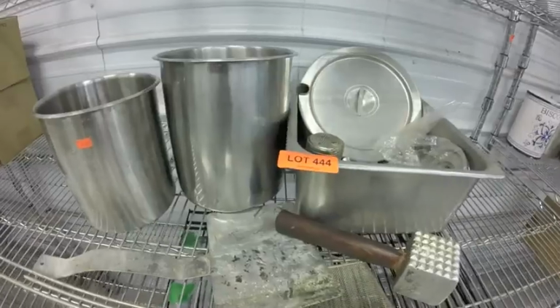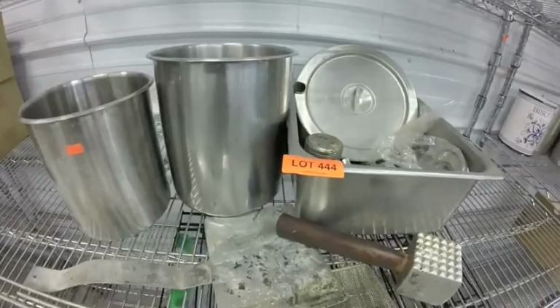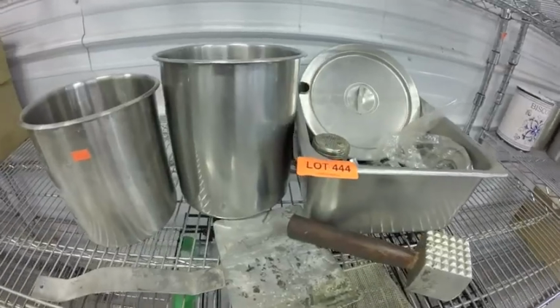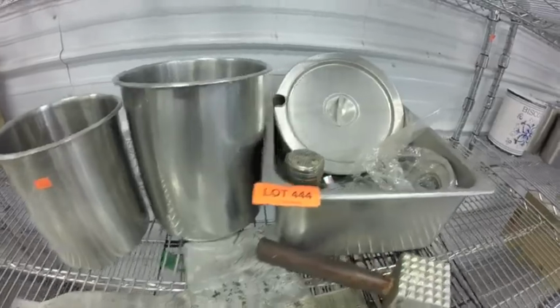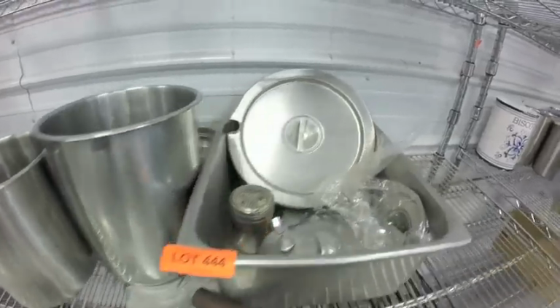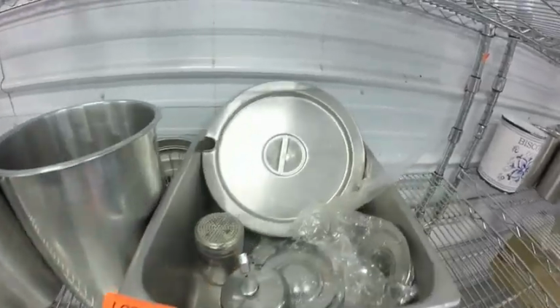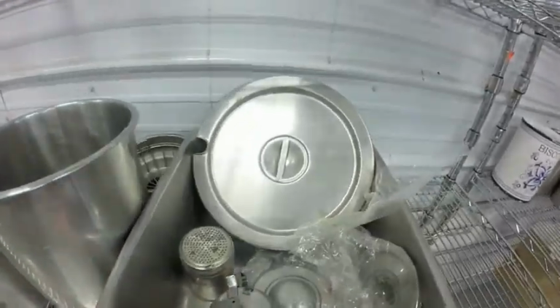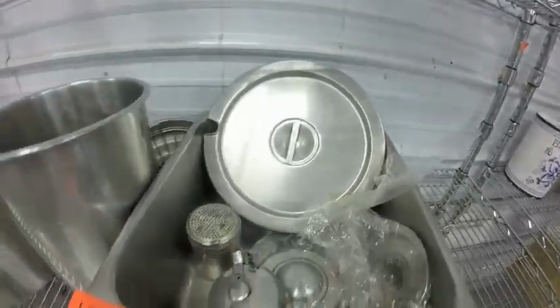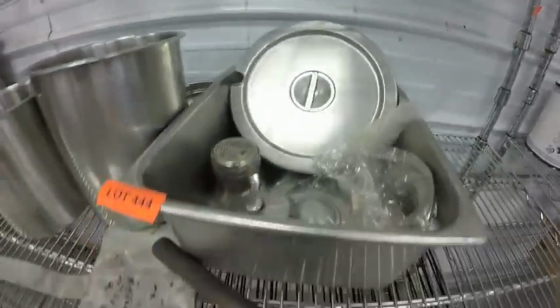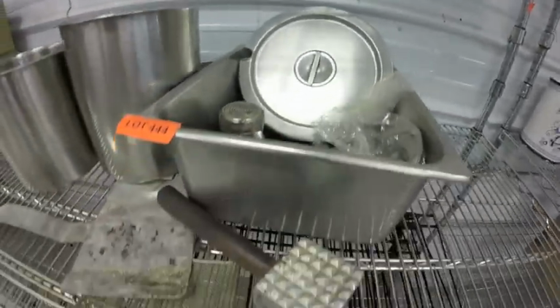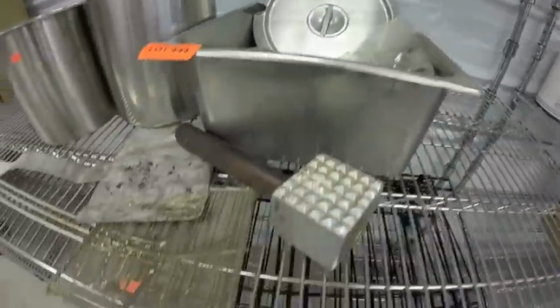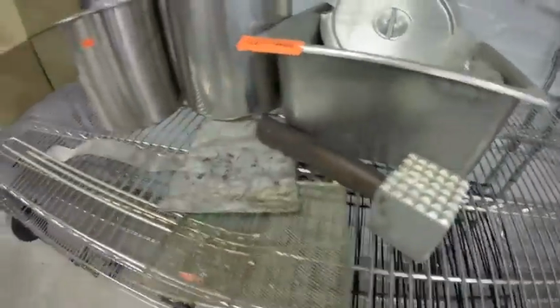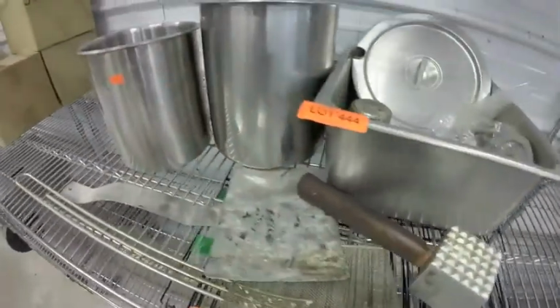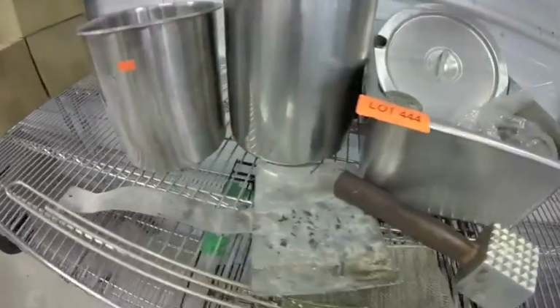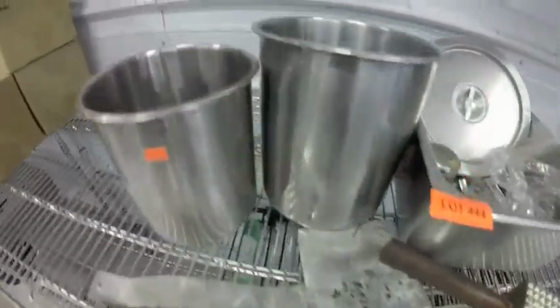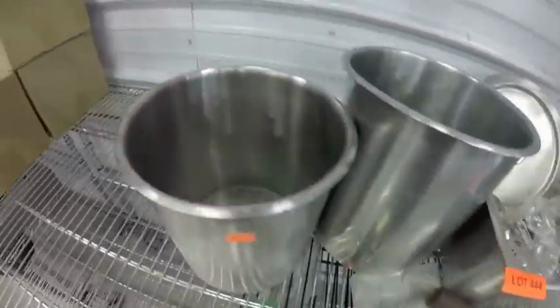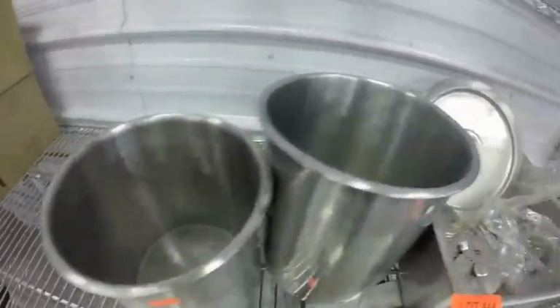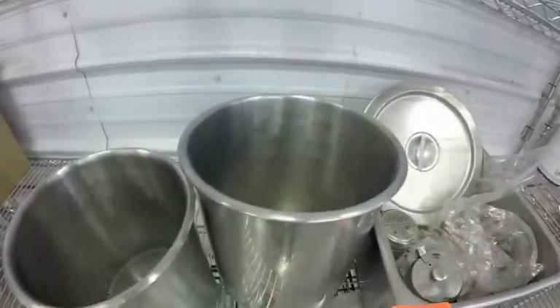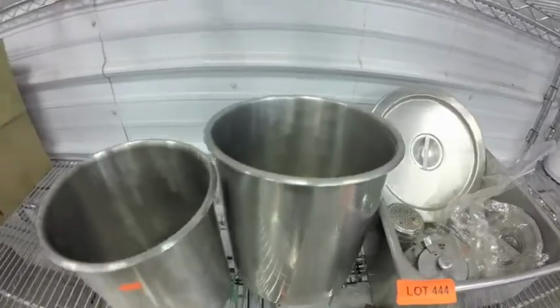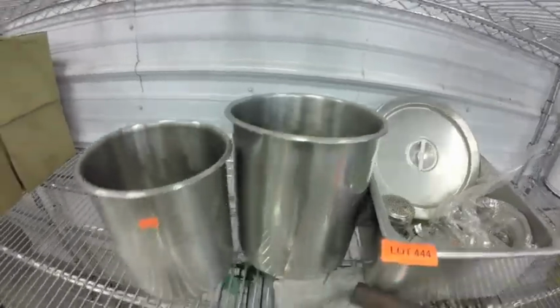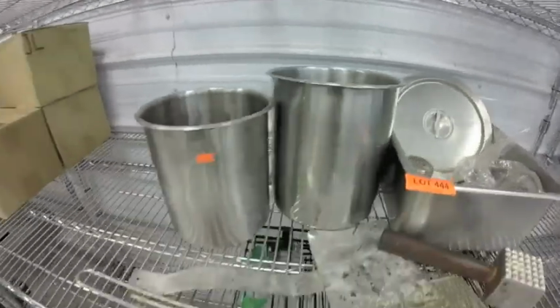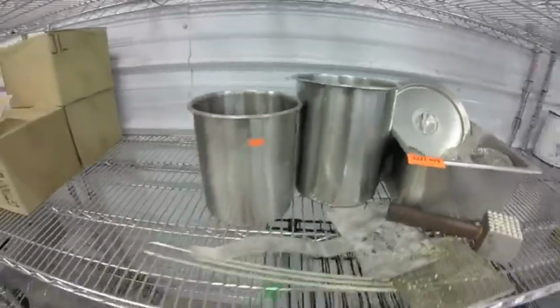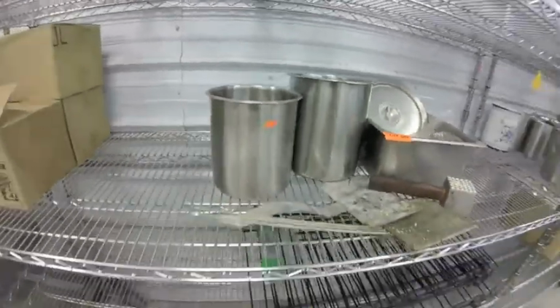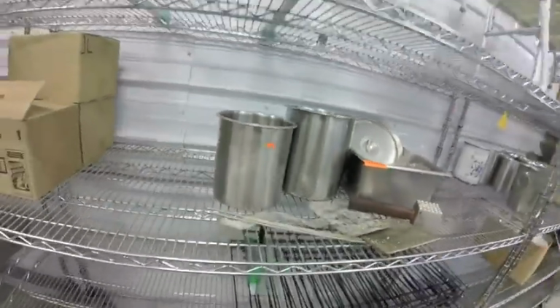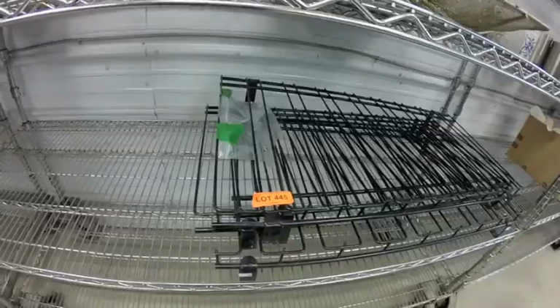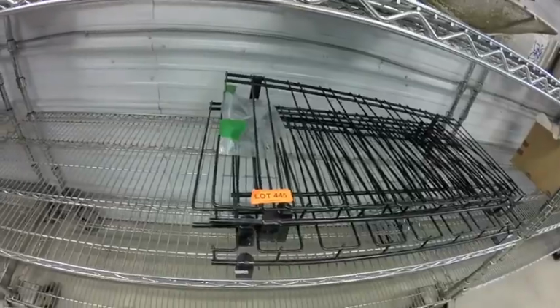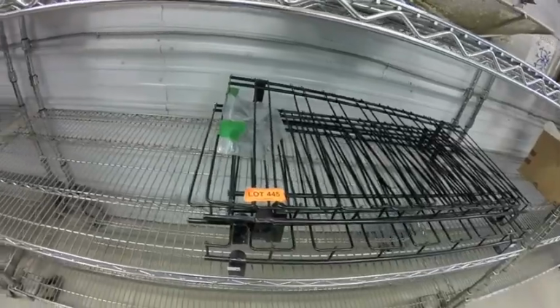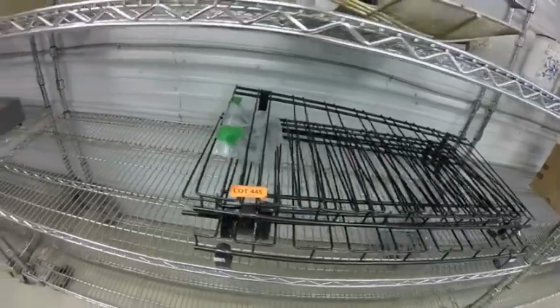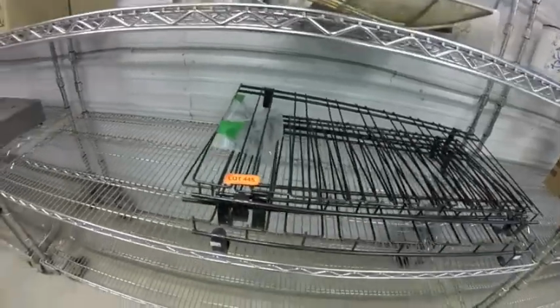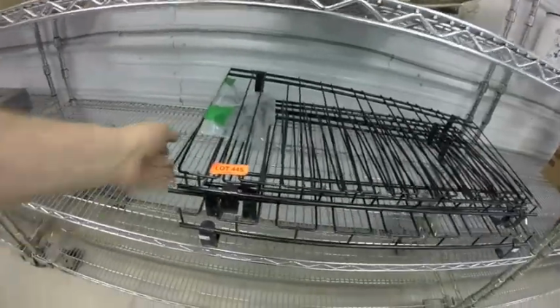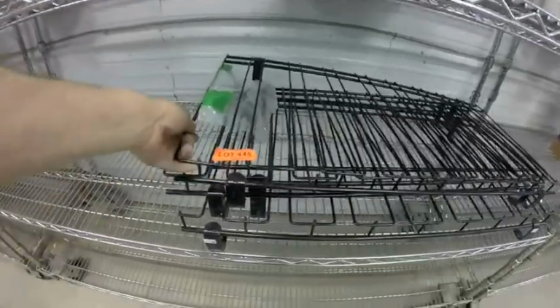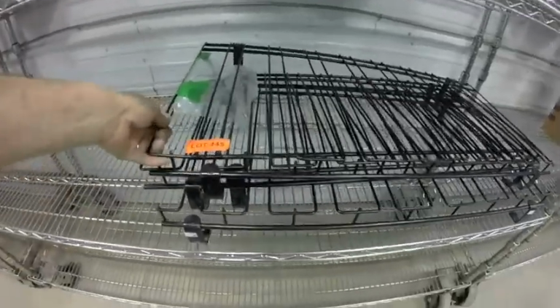Lot 444 — everything you see here: the inserts, the hammer, screens, basins. Lot 445 are these wire shelves — nice heavy brackets on them. Lot 446 — three boxes of this leather cleaner, just for leather, leather cleaner and a pouch.